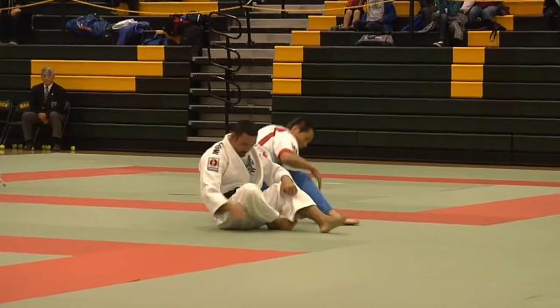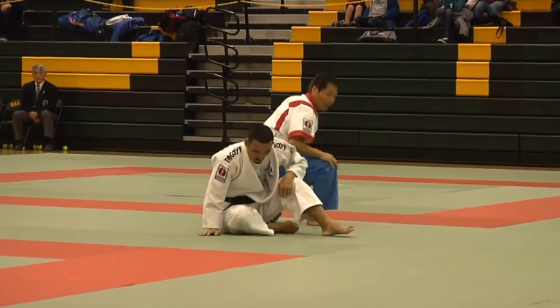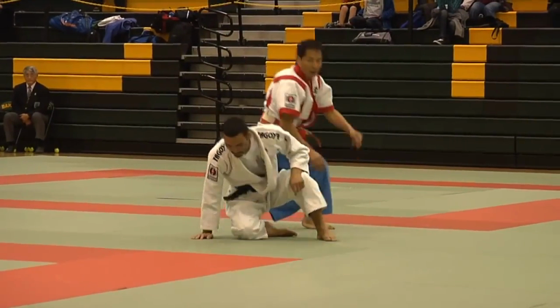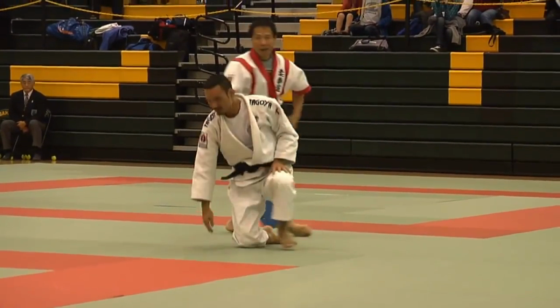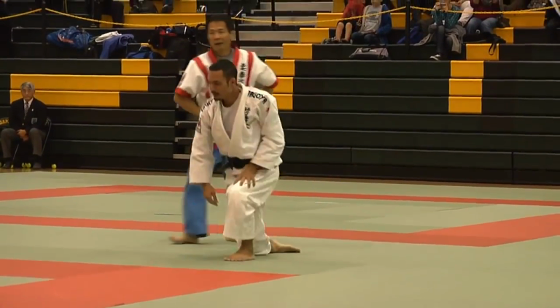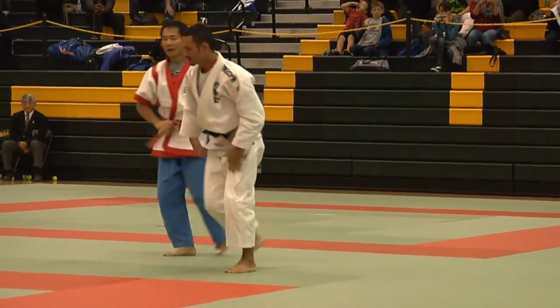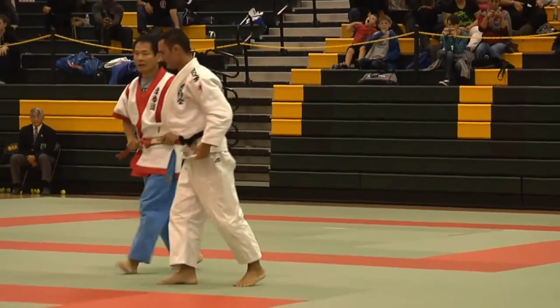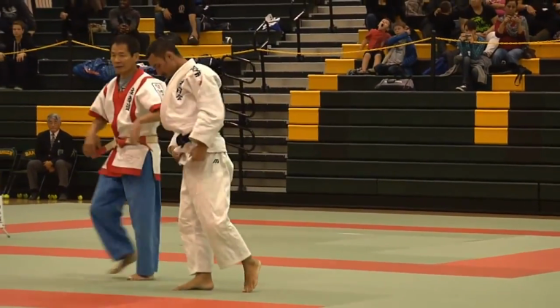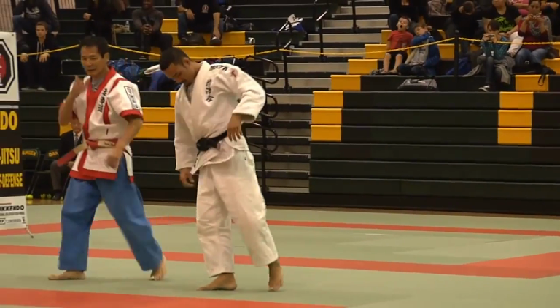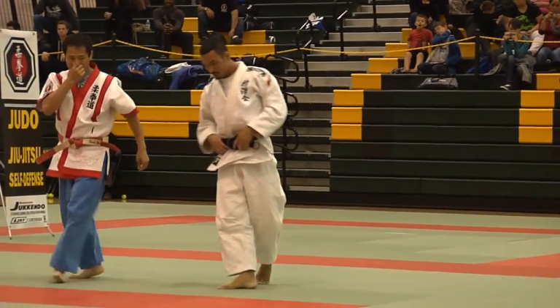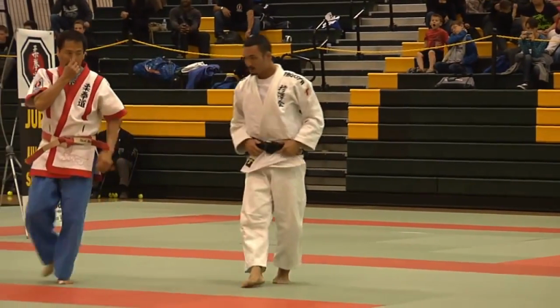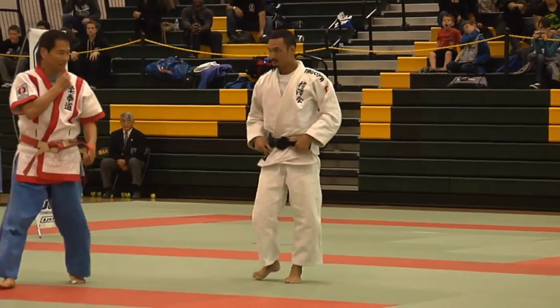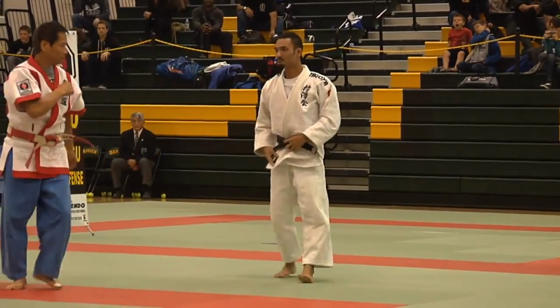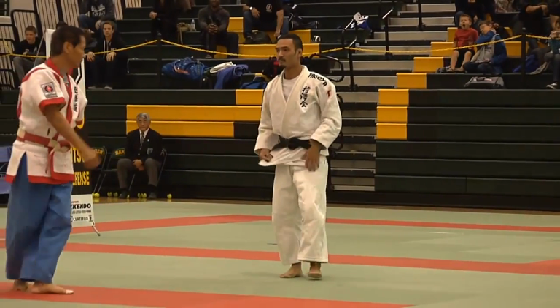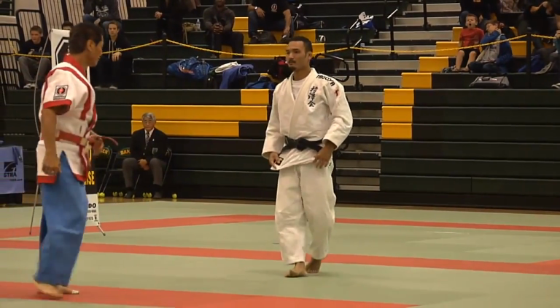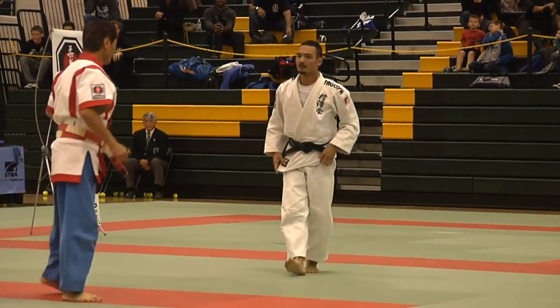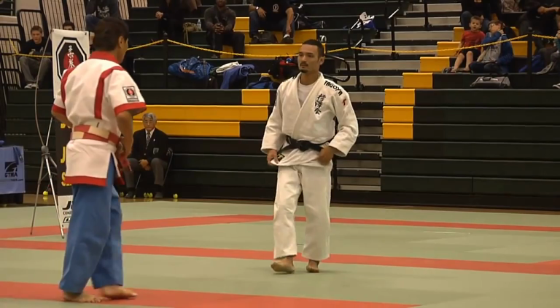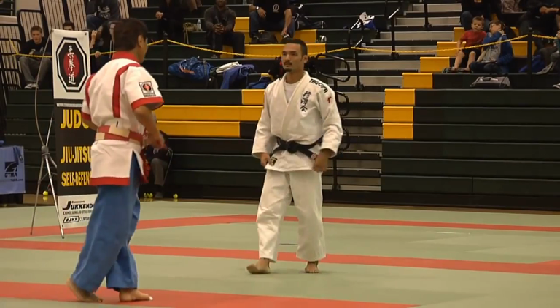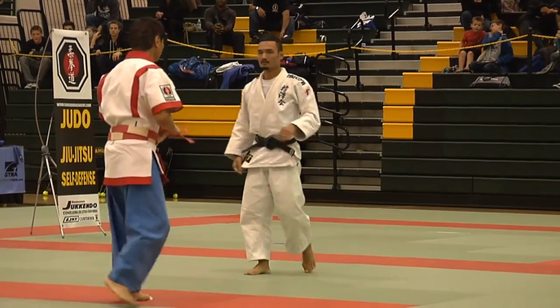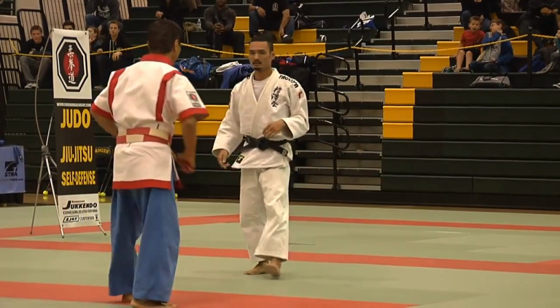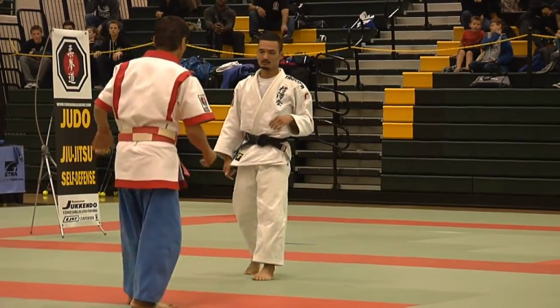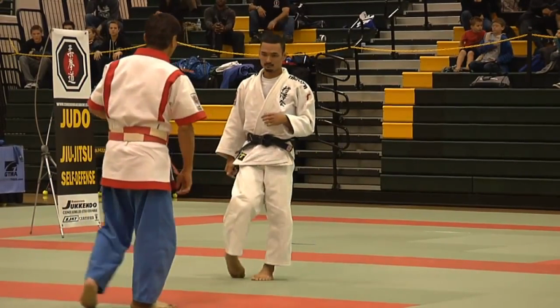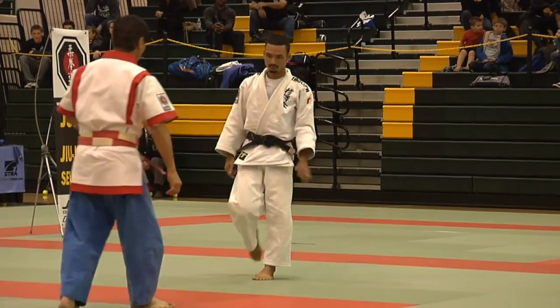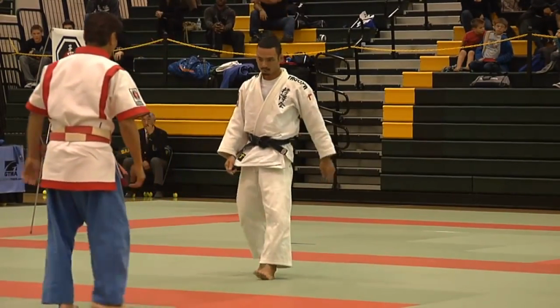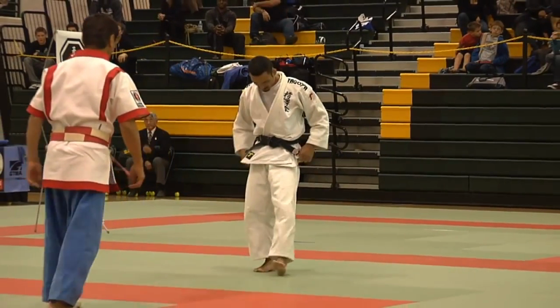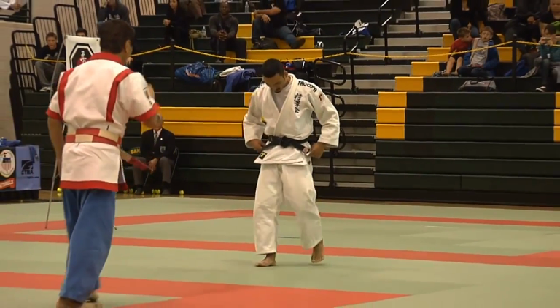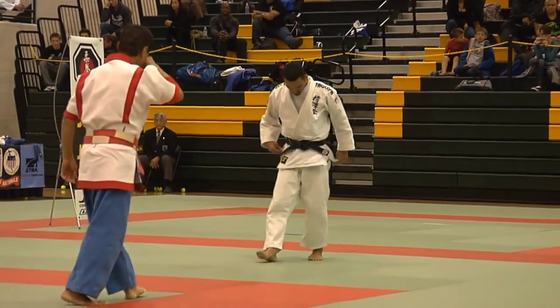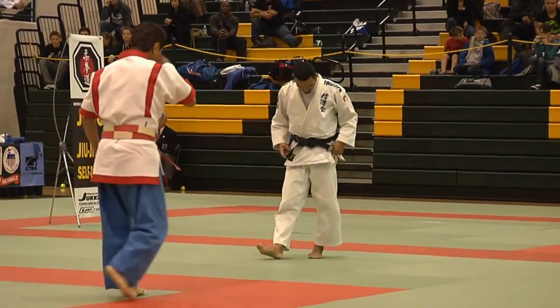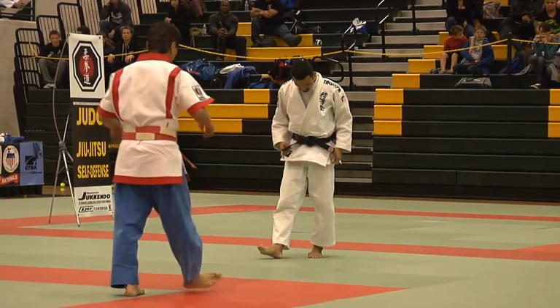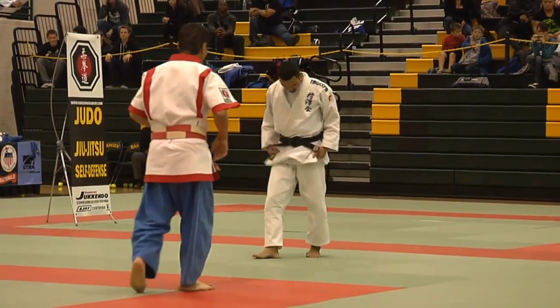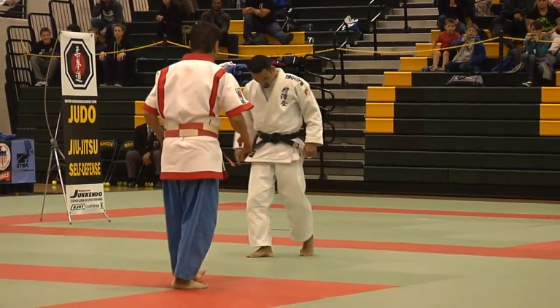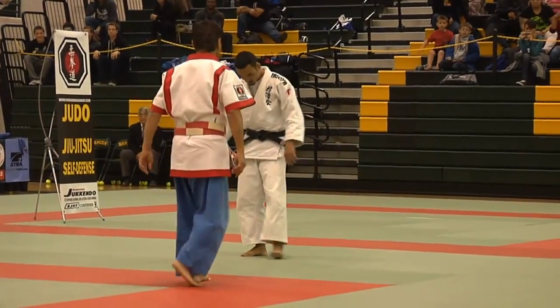Next is juken jujitsu, the submission portion. There will be two techniques demonstrated. The first technique is tomoe nage right into juken judo formation.